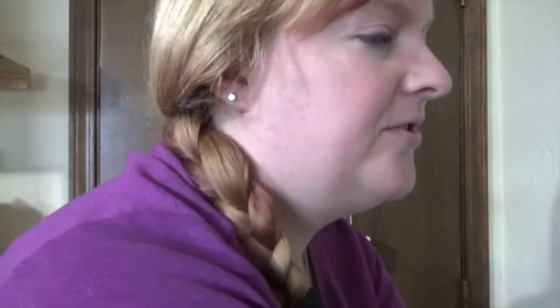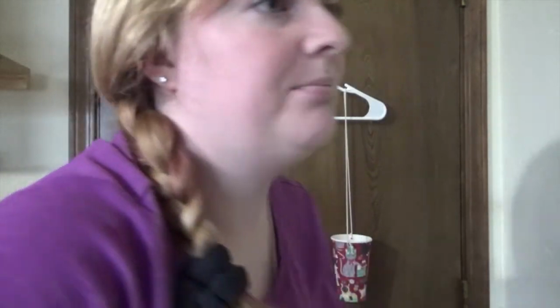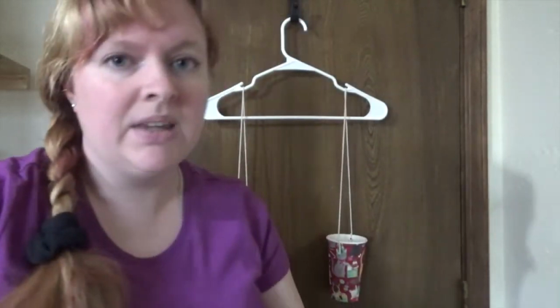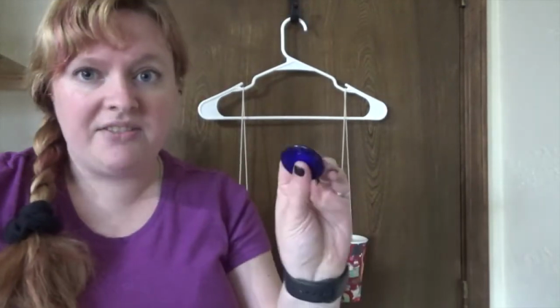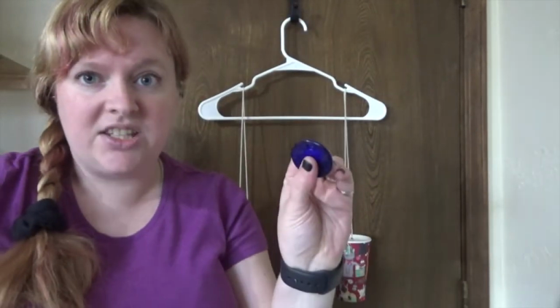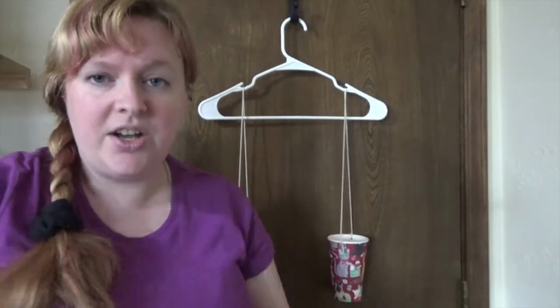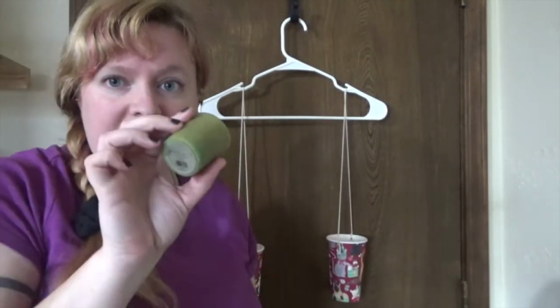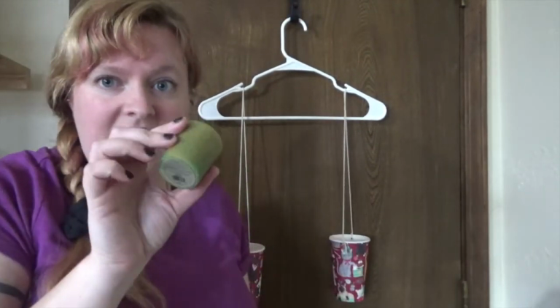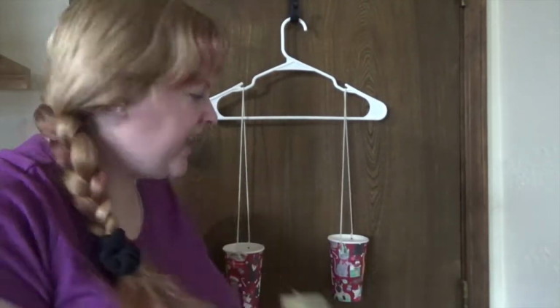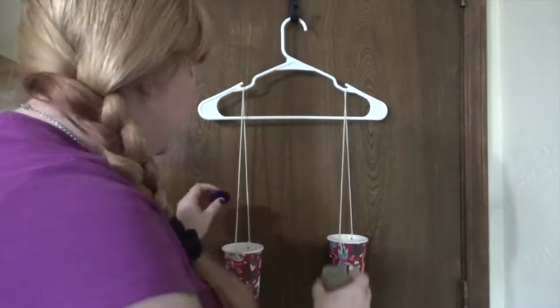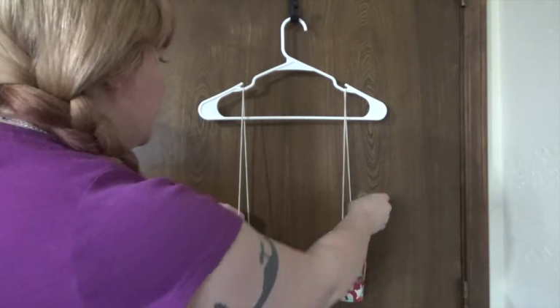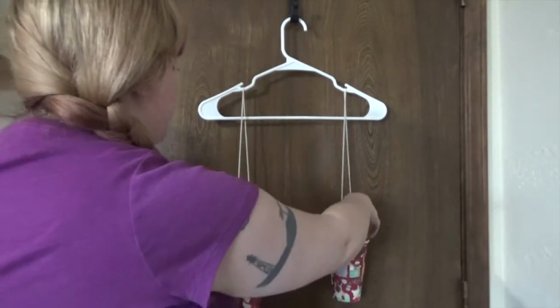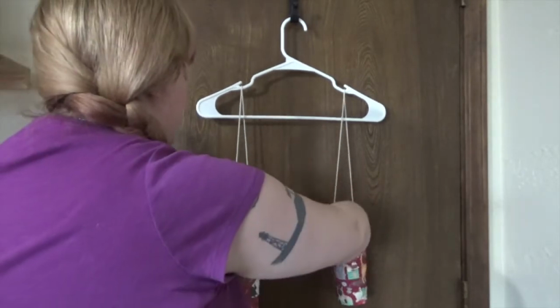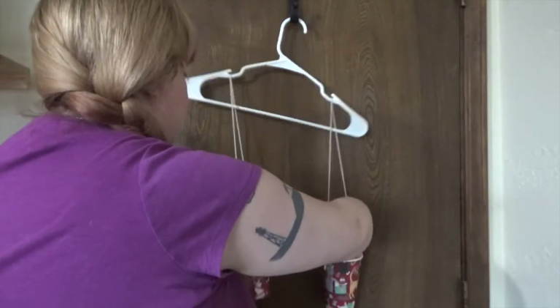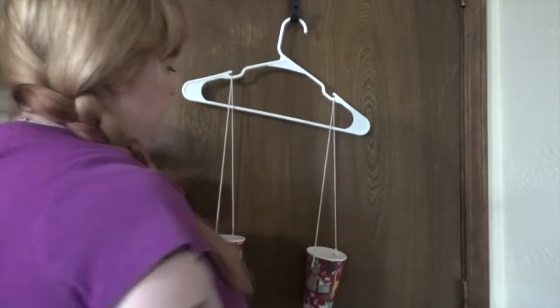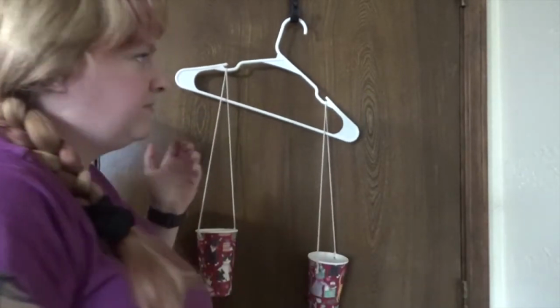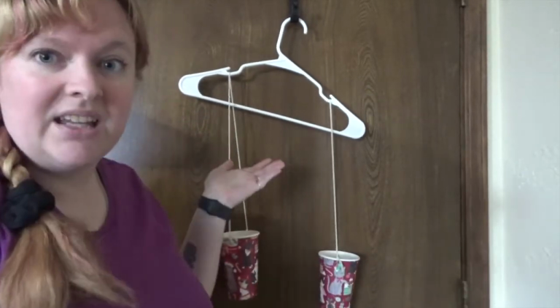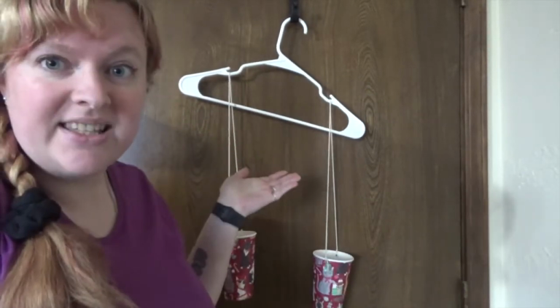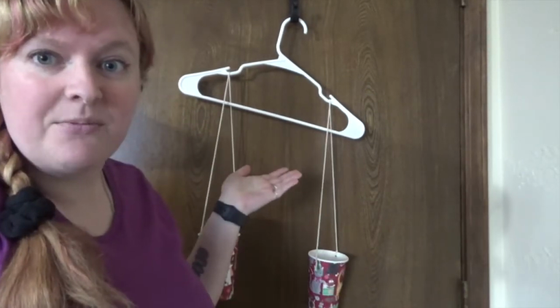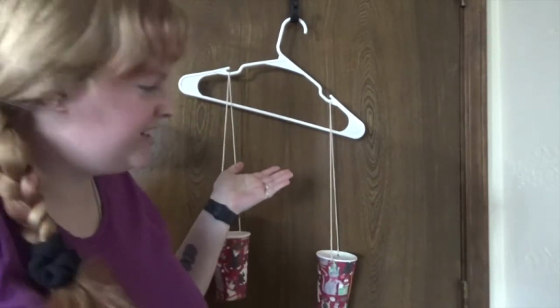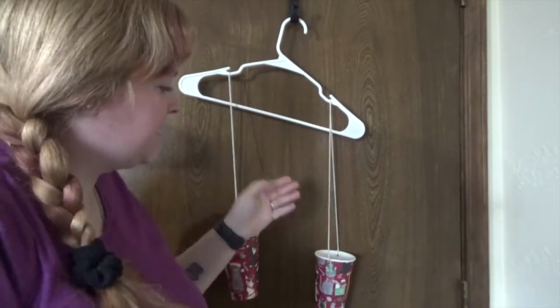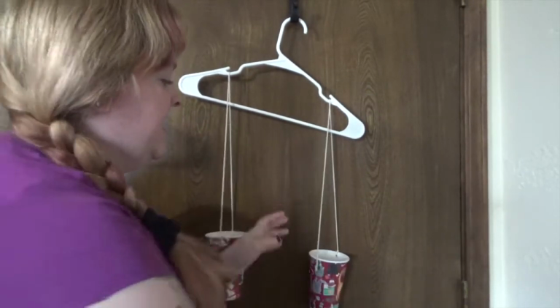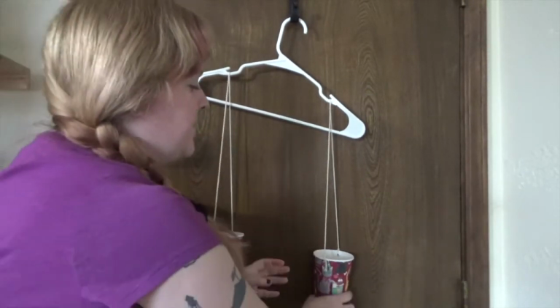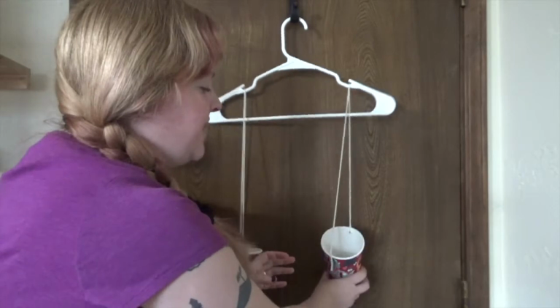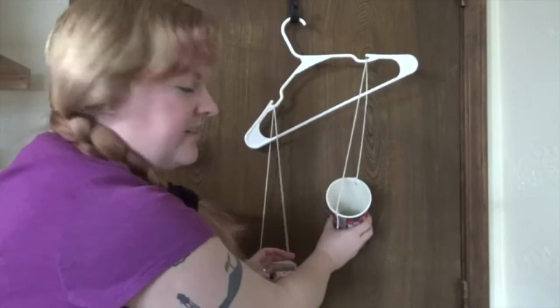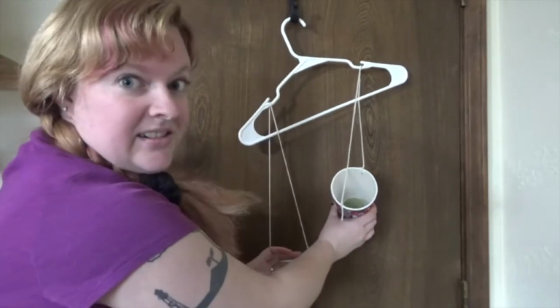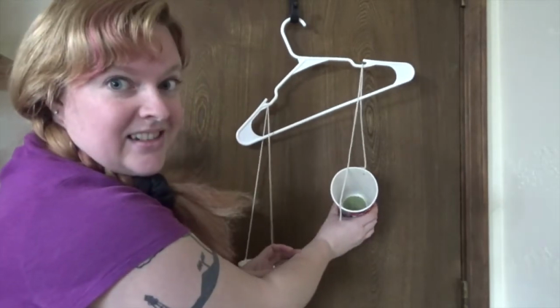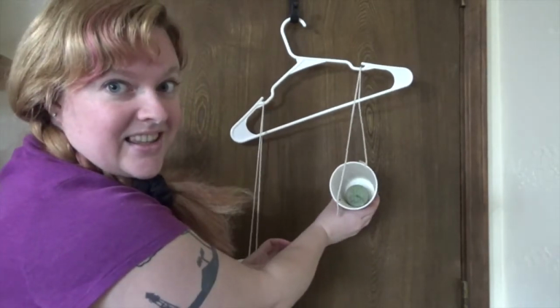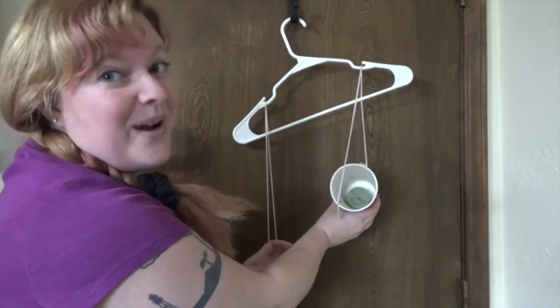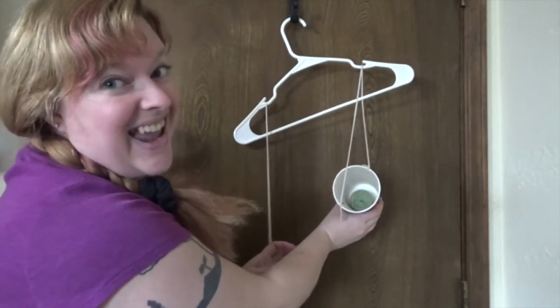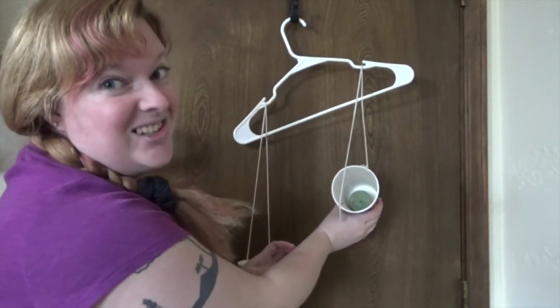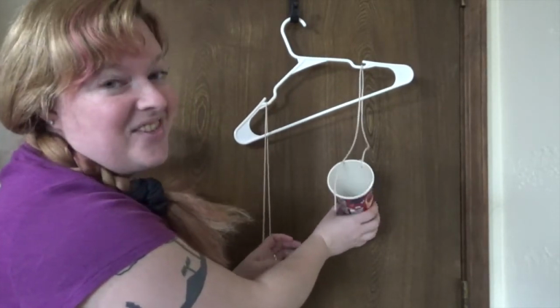I've got this stone and this candle — let's see which one is heavier. You can see from the way it tips which one is heavier. That's right, the candle is heavier.